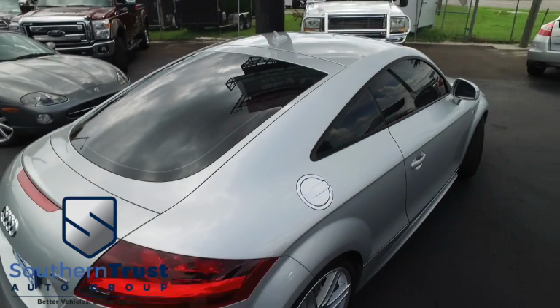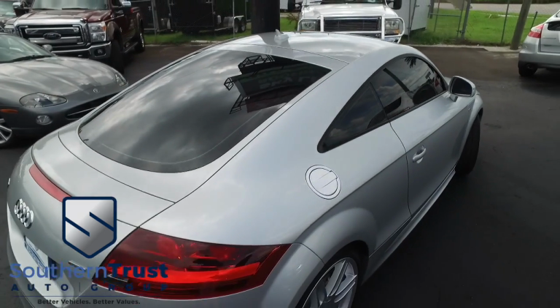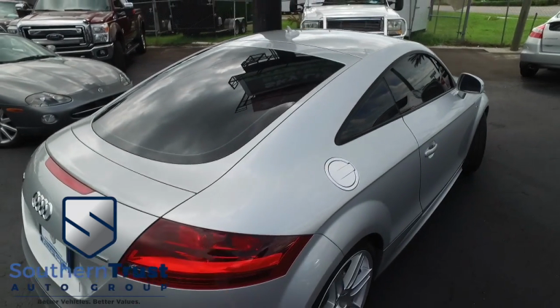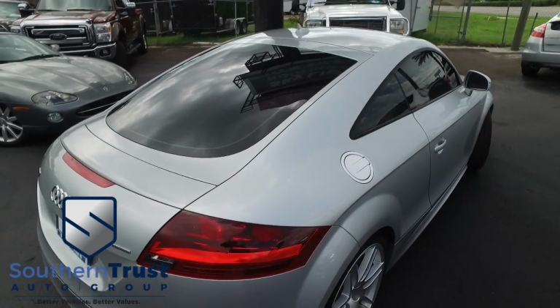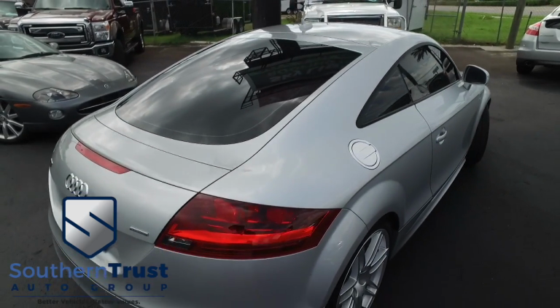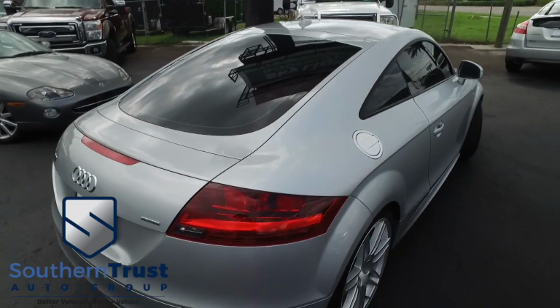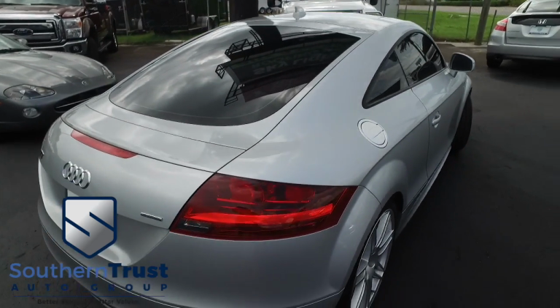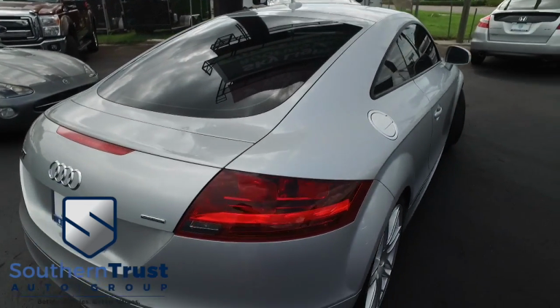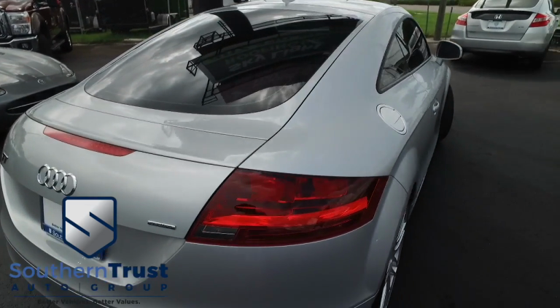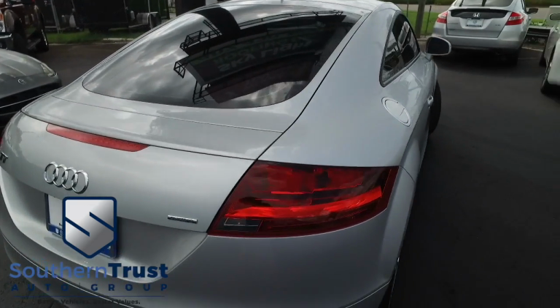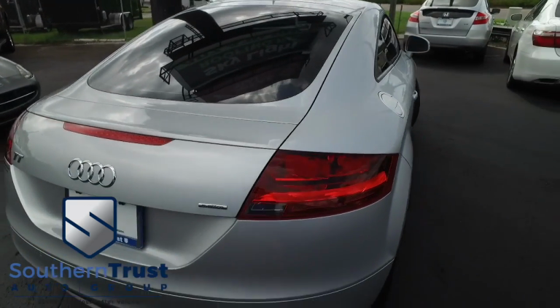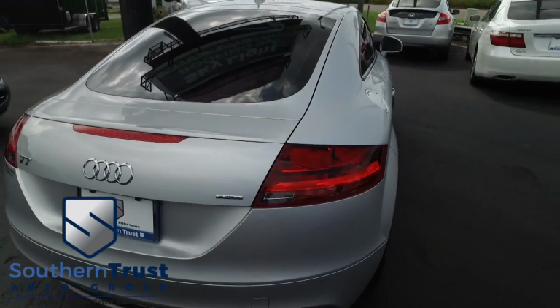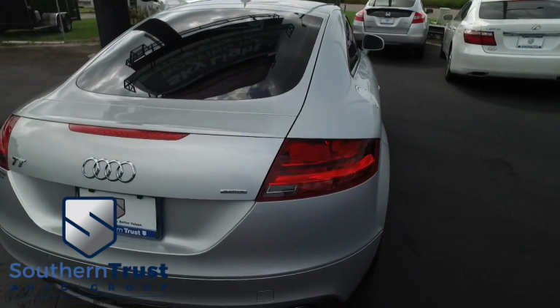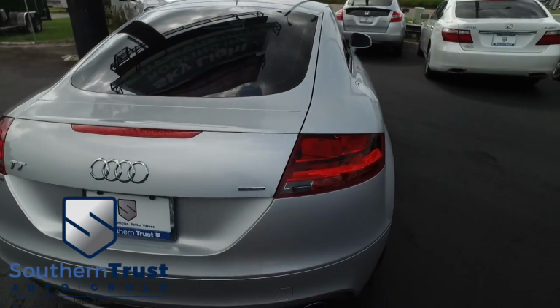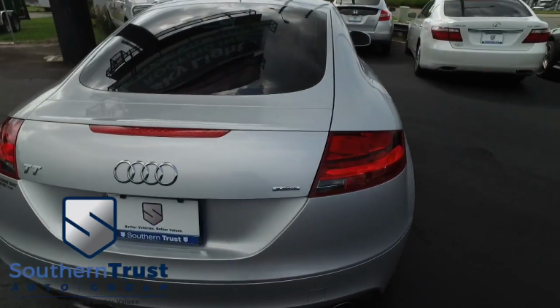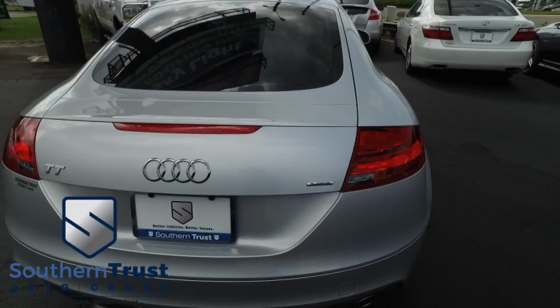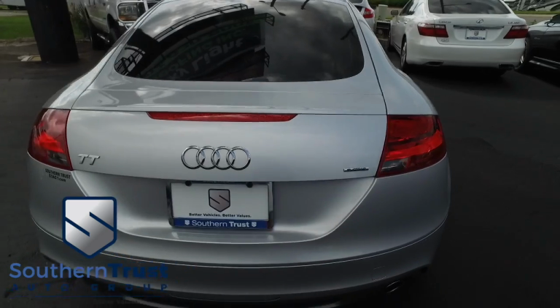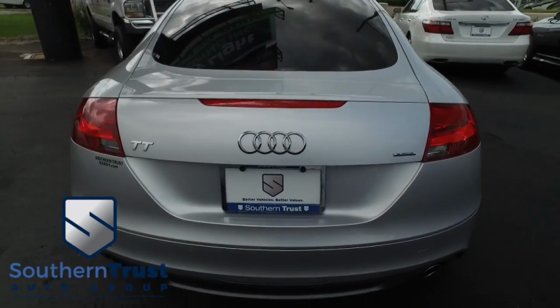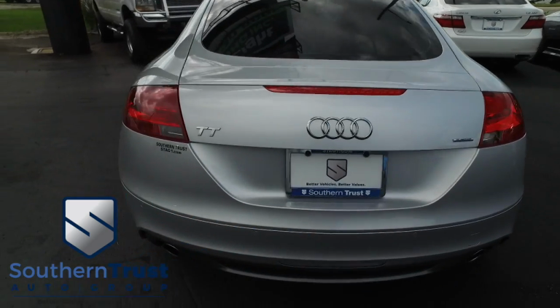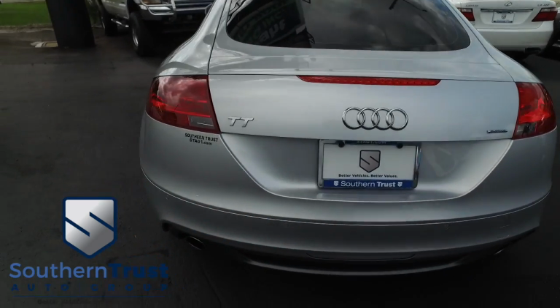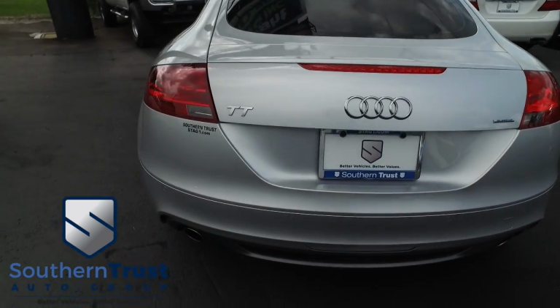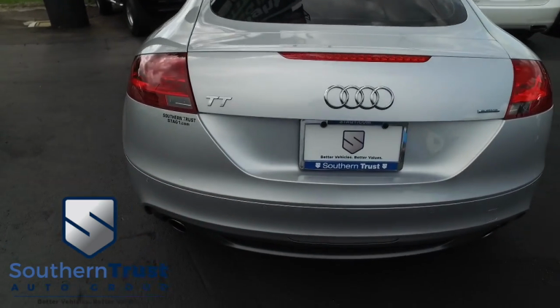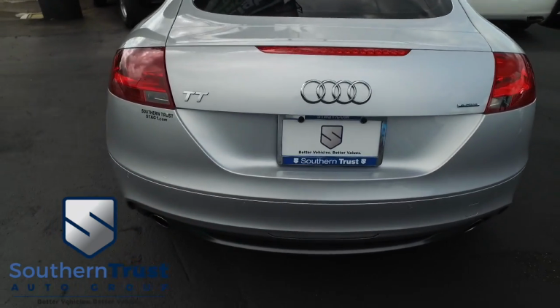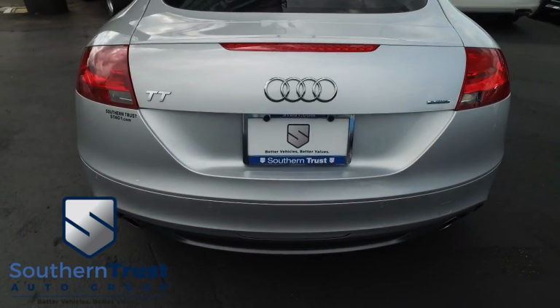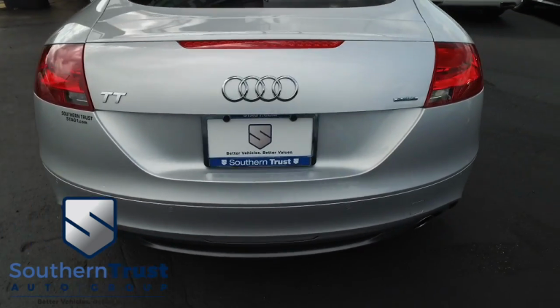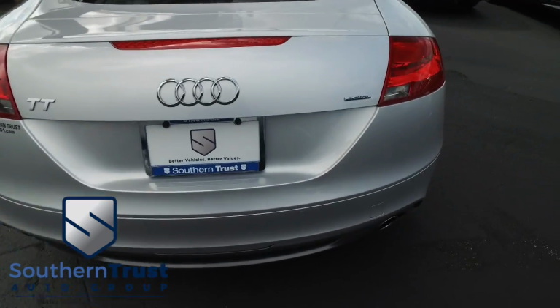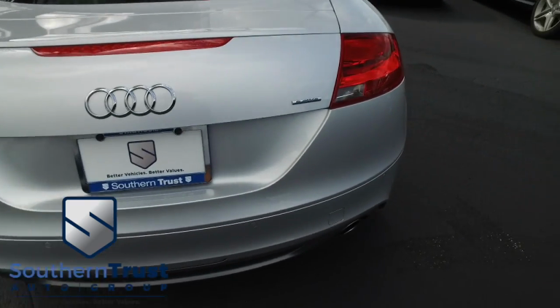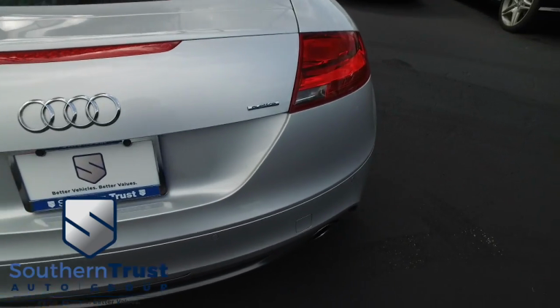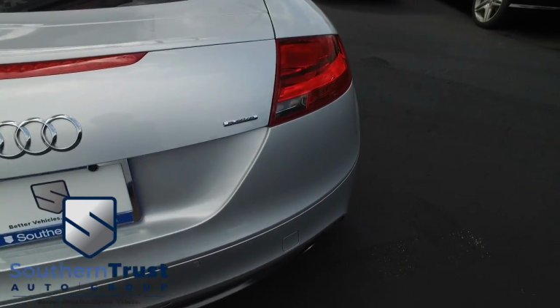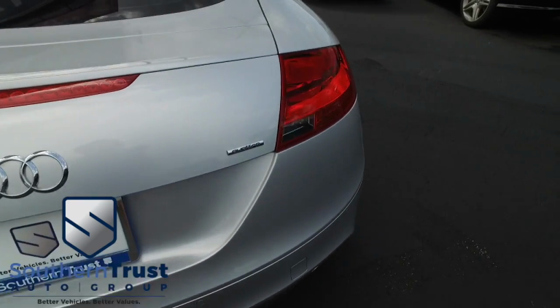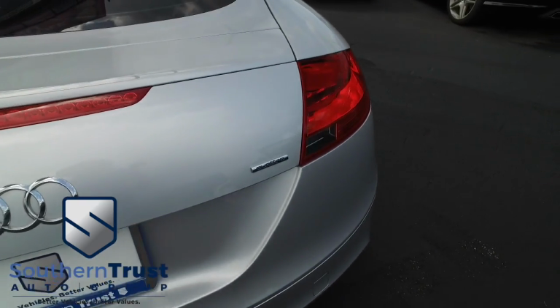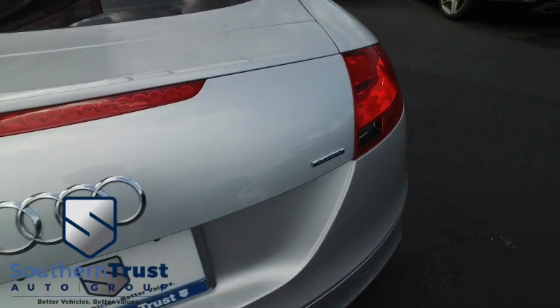Your family's safety is our number one priority. Very well maintained — looks like it was garage-kept its entire life. This thing is absolutely immaculate. Backup sensors keep you, your family, and your Audi safe when going in reverse.